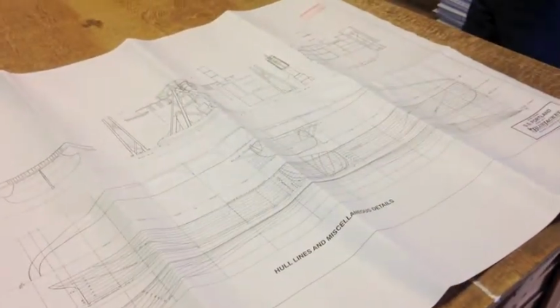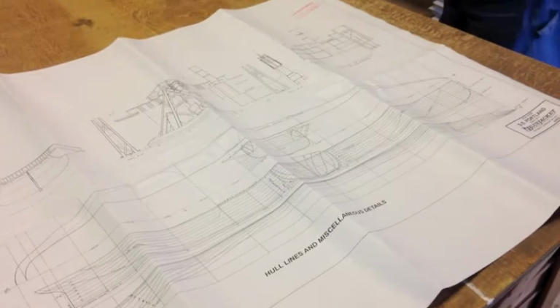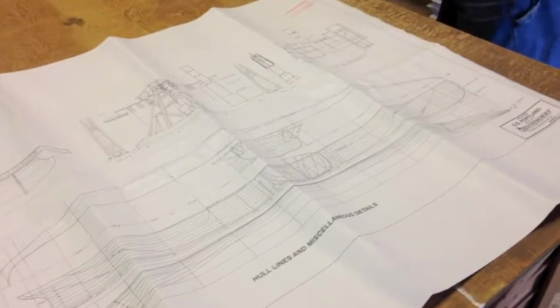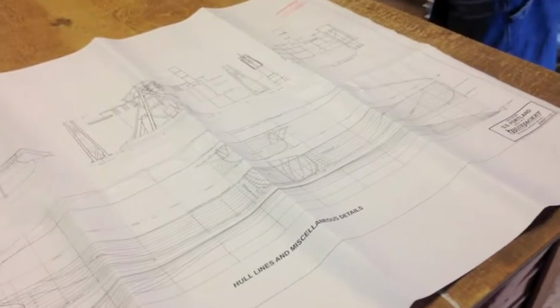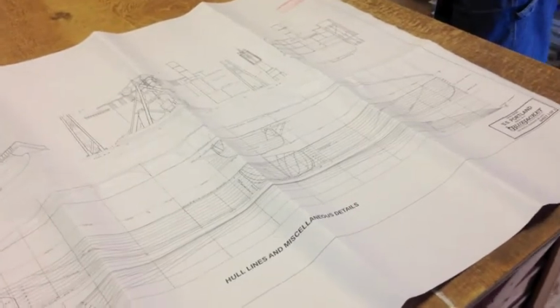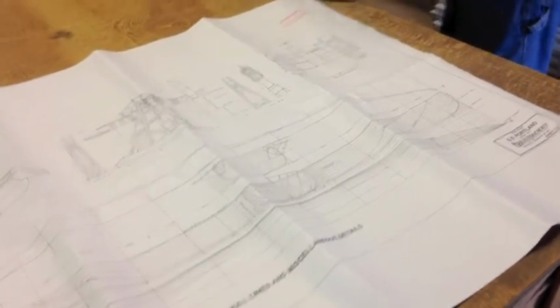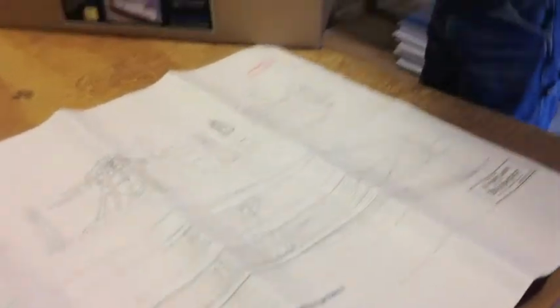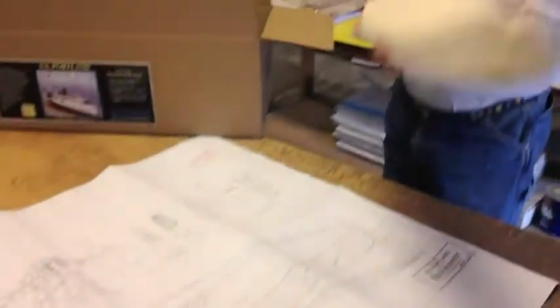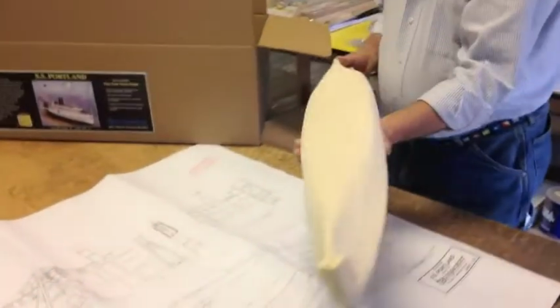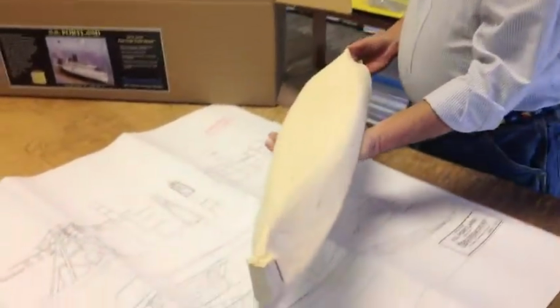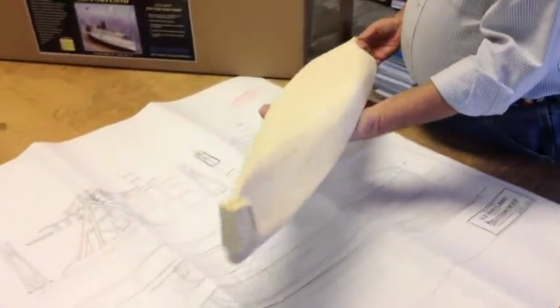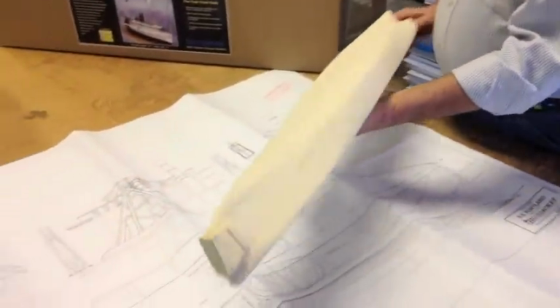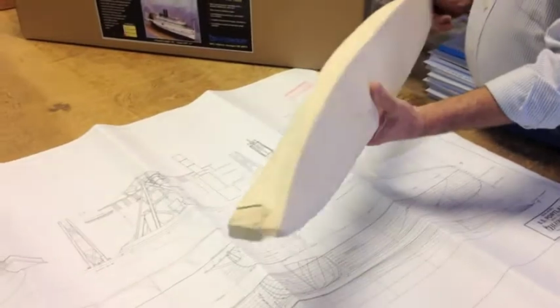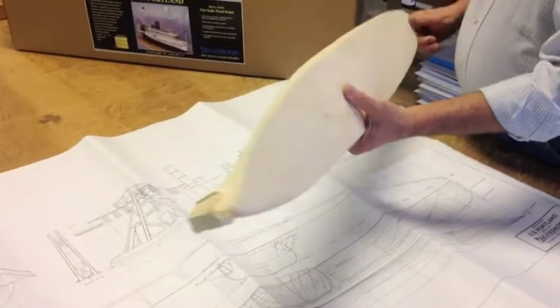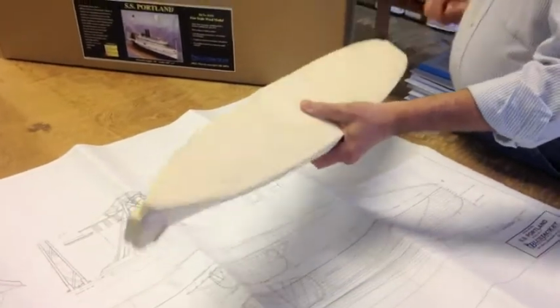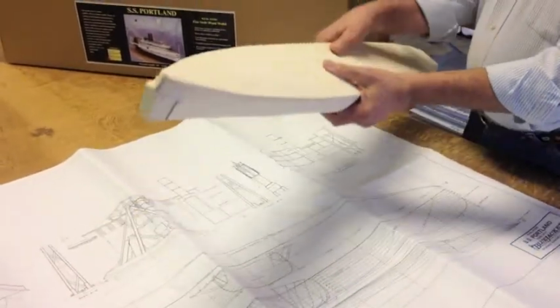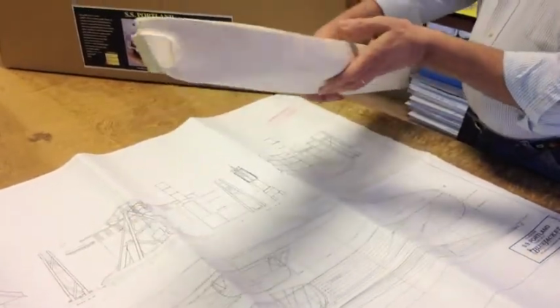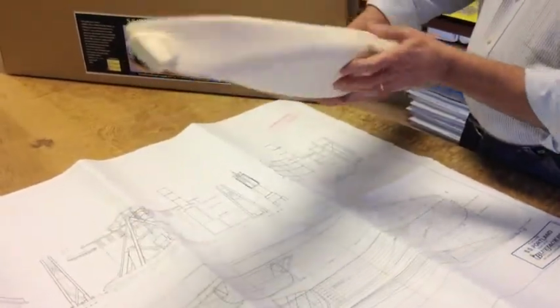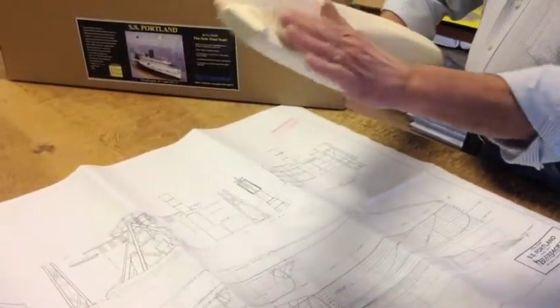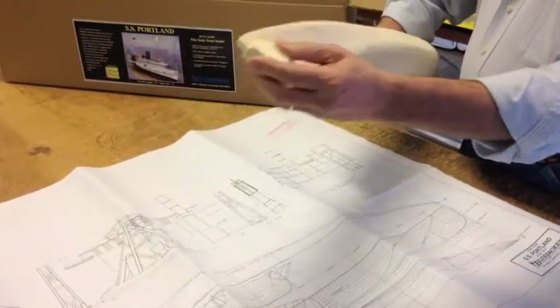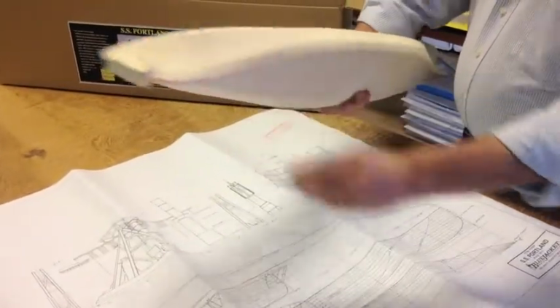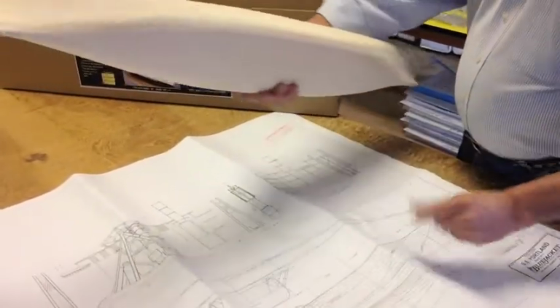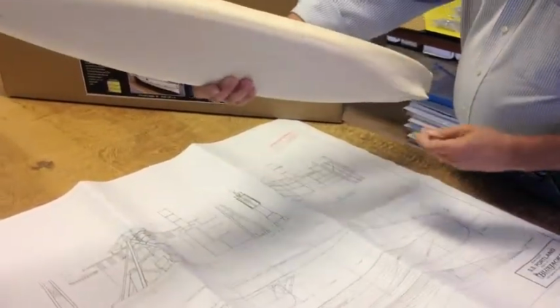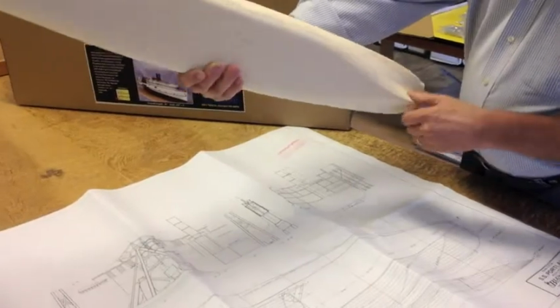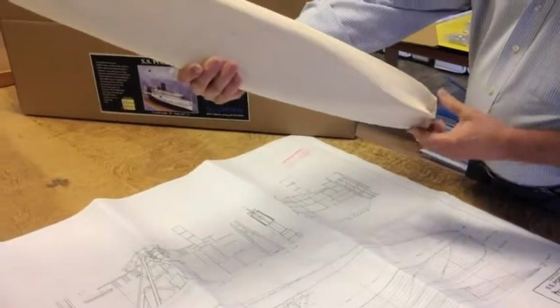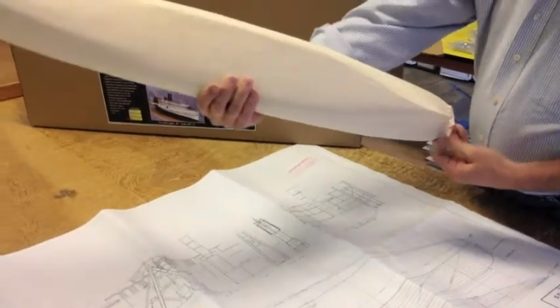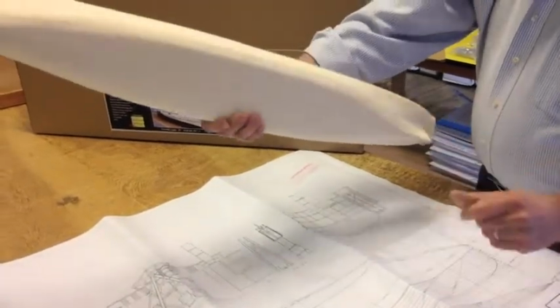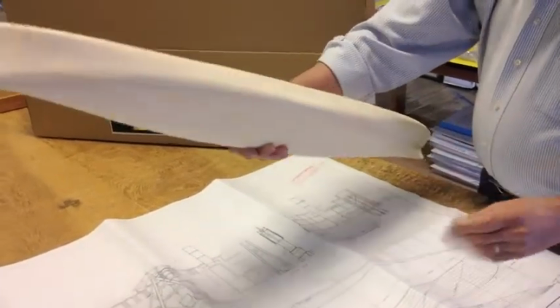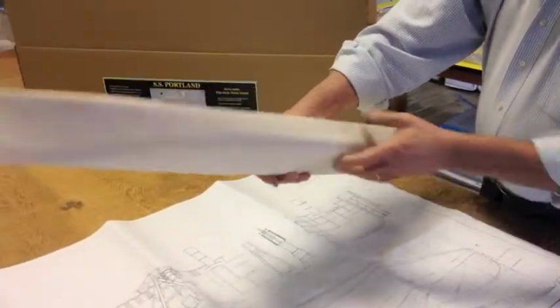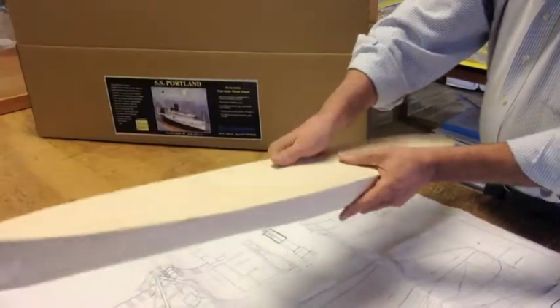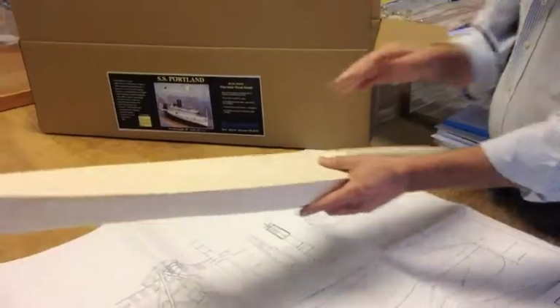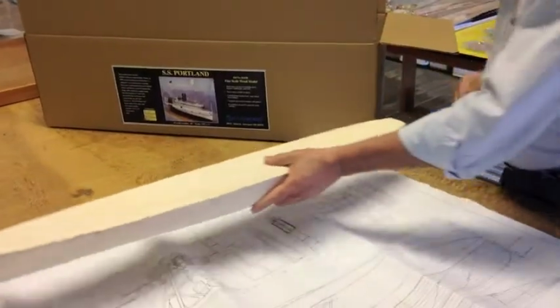Speaking of hull, the Portland comes with a carved wooden hull. It only needs a little bit of finishing to clean up where the attachment to the duplicator was.